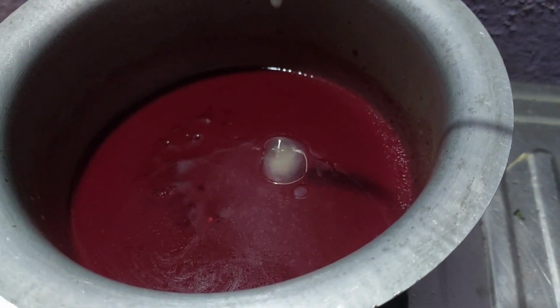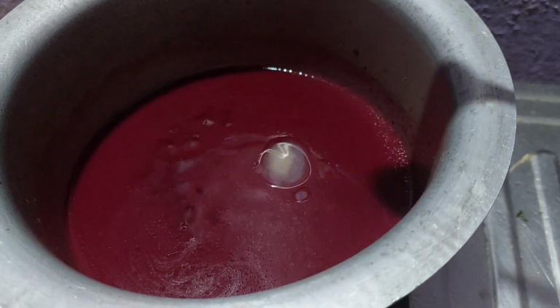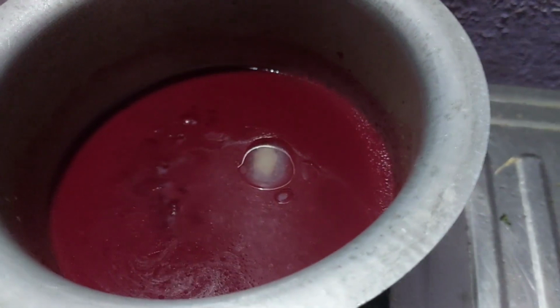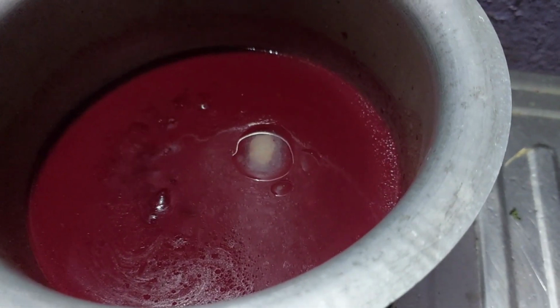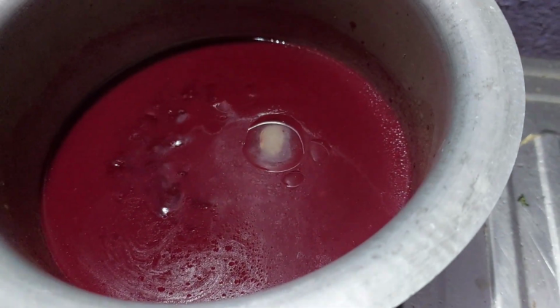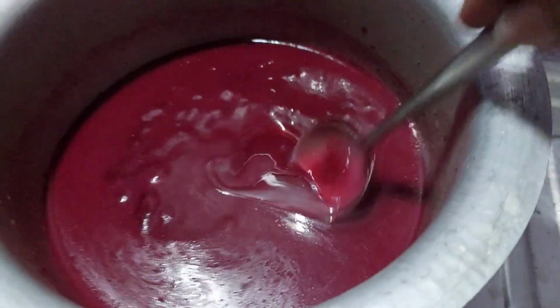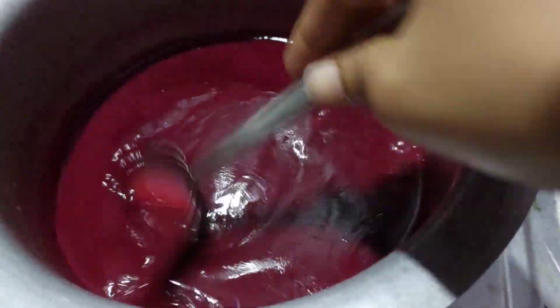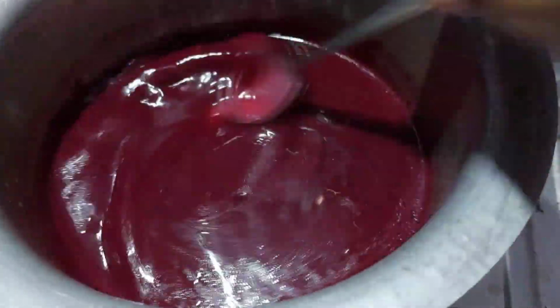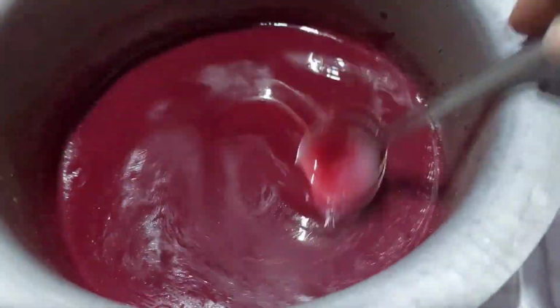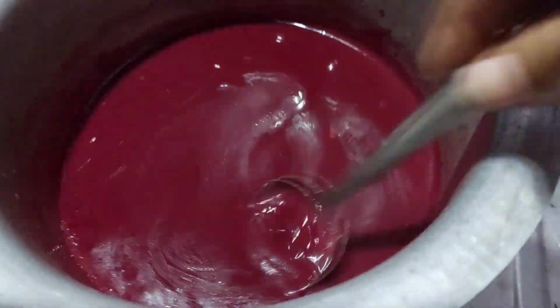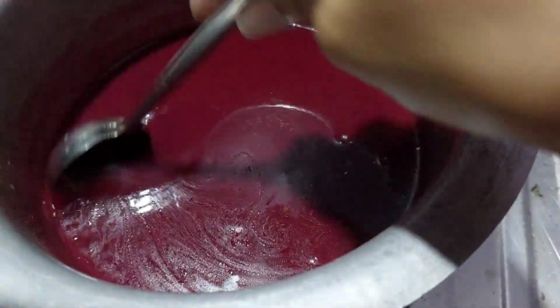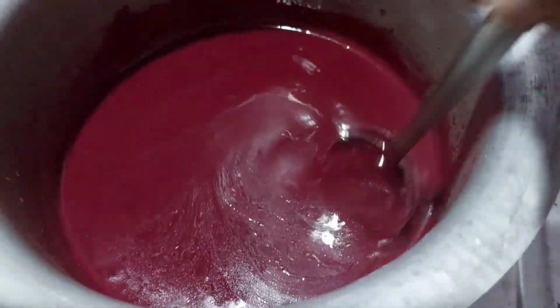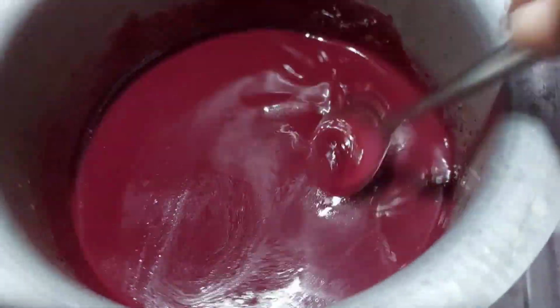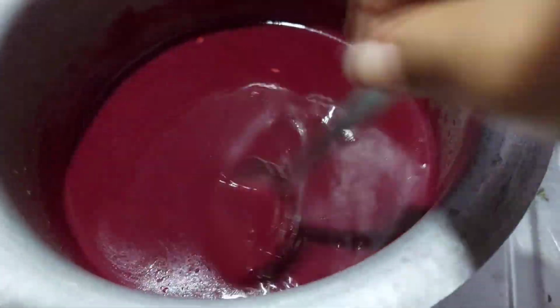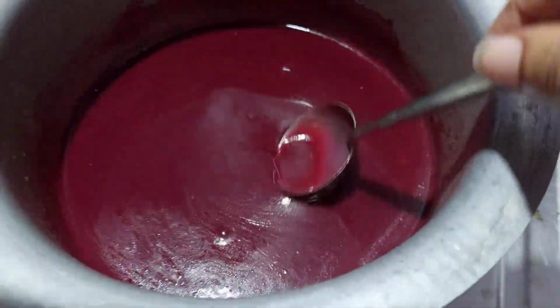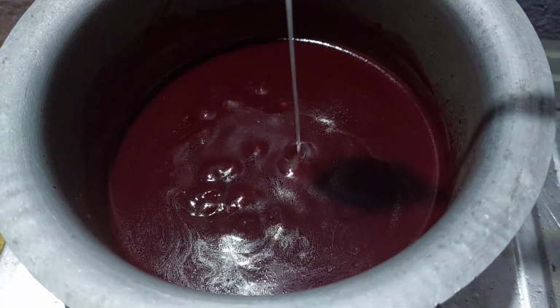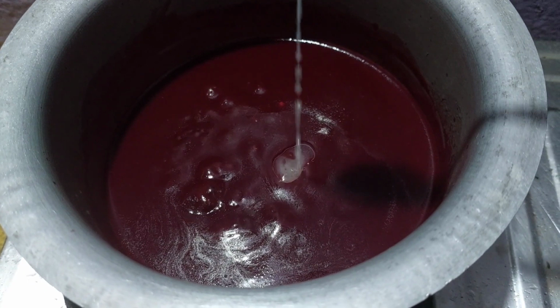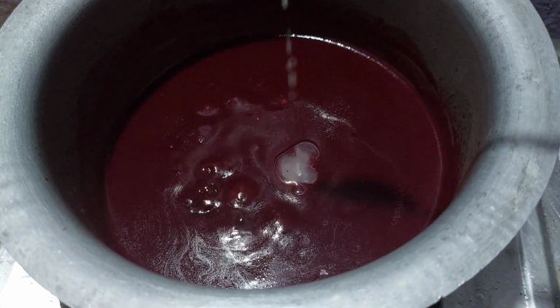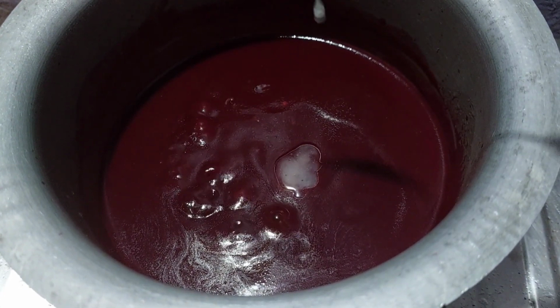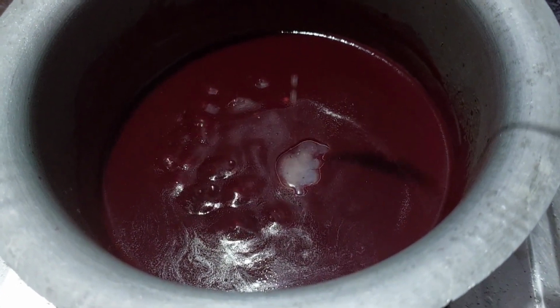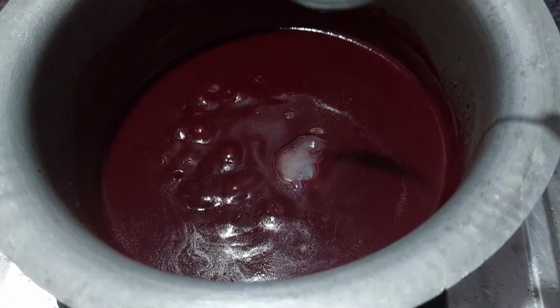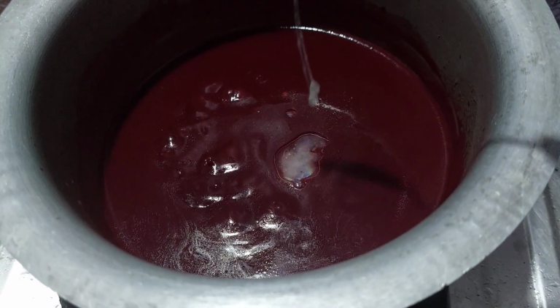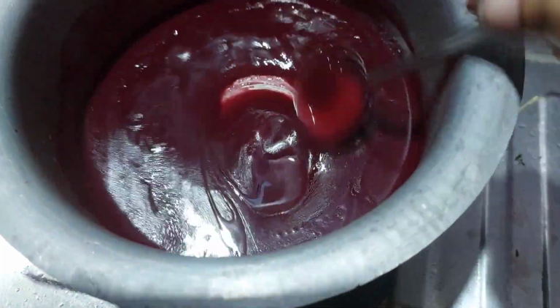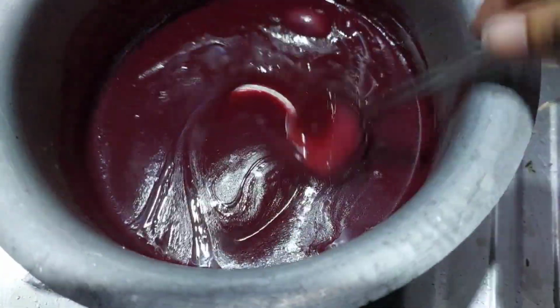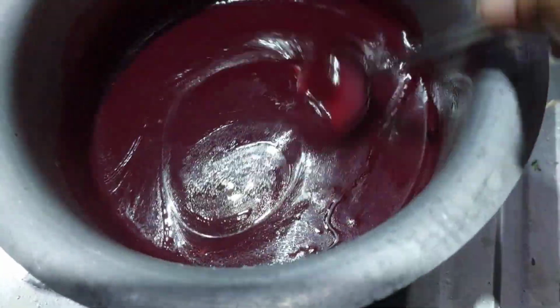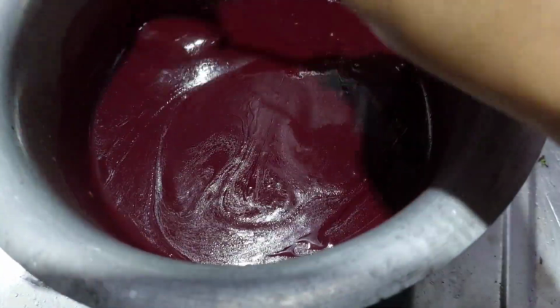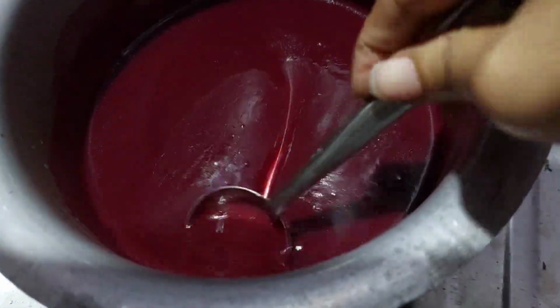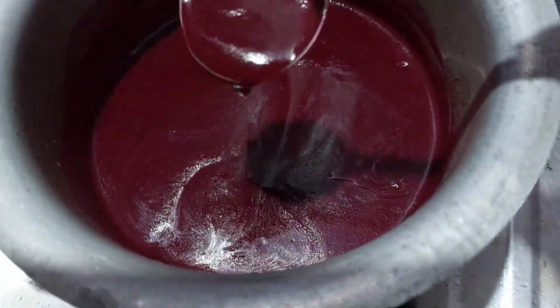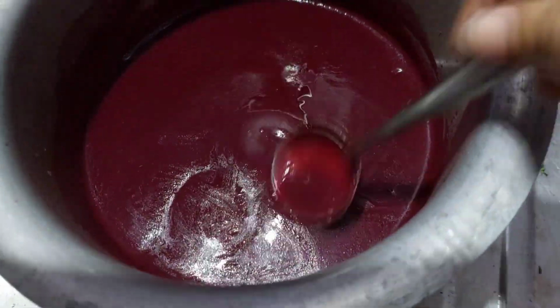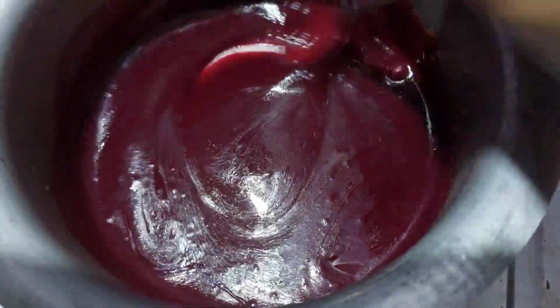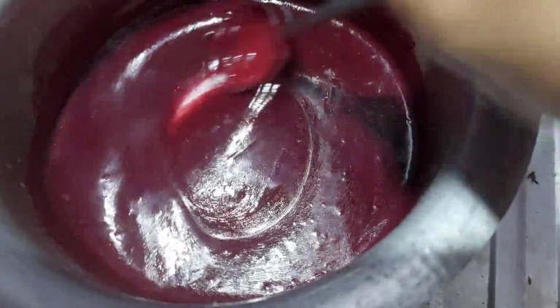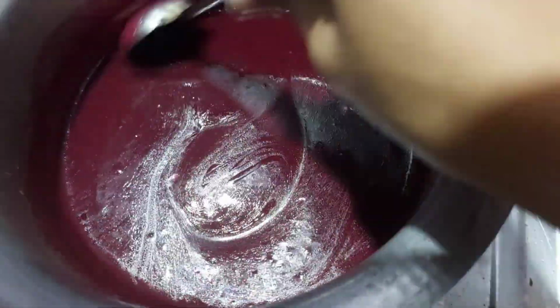Add 1 spoon of salt to dry it, and add 4 teaspoons of ghee. Pour the mixture and cook until there is a glossy texture.